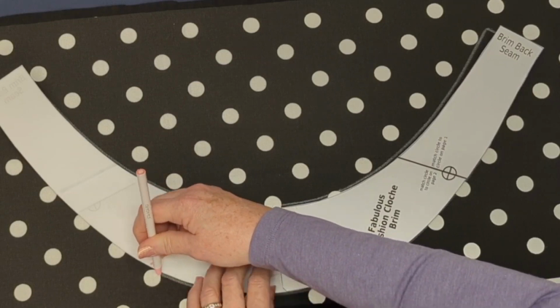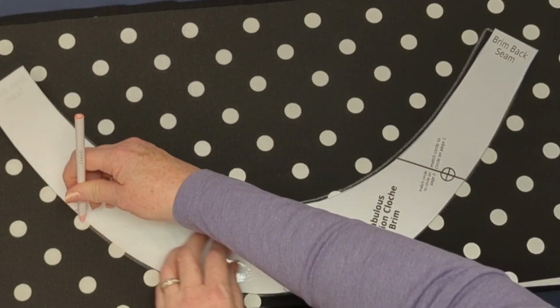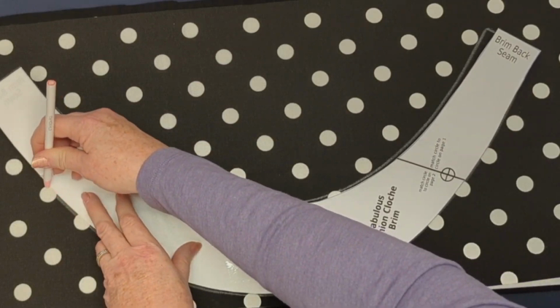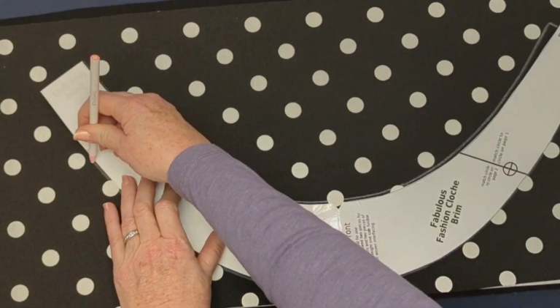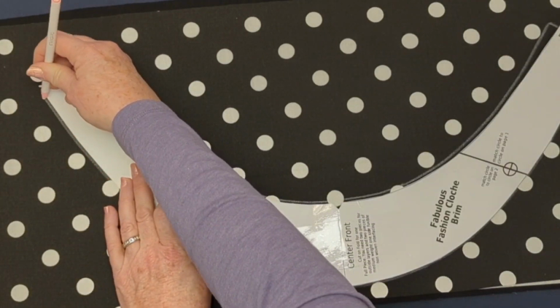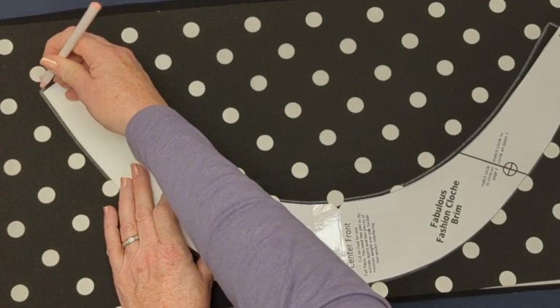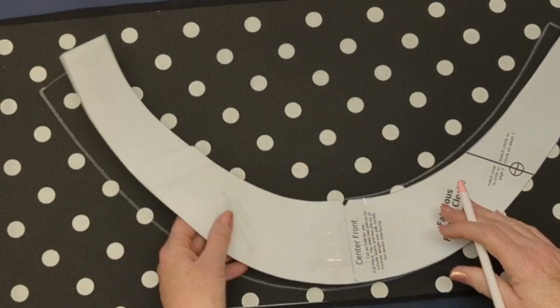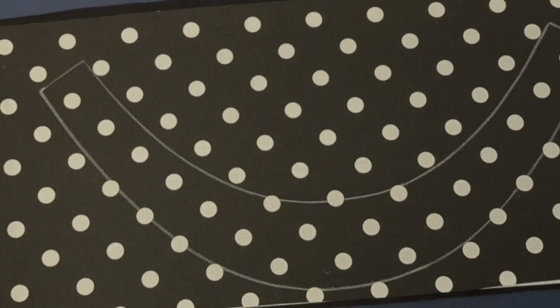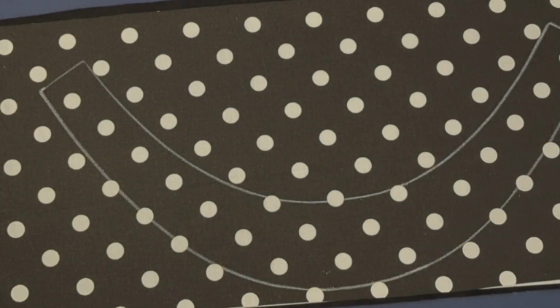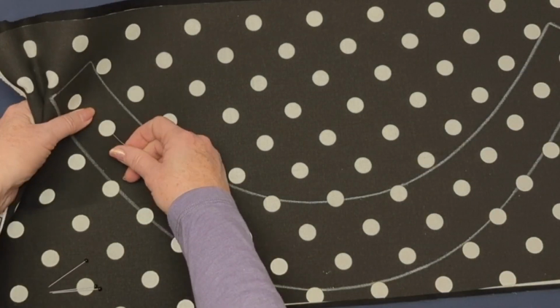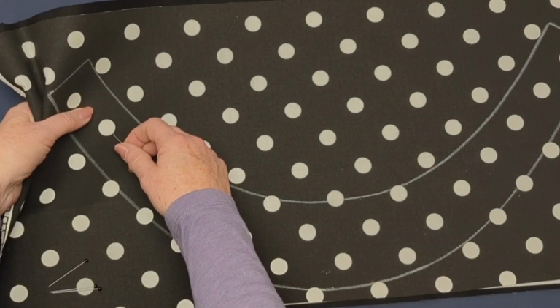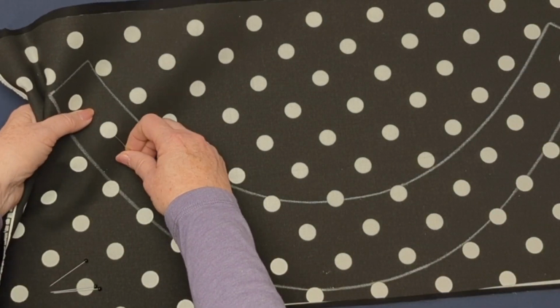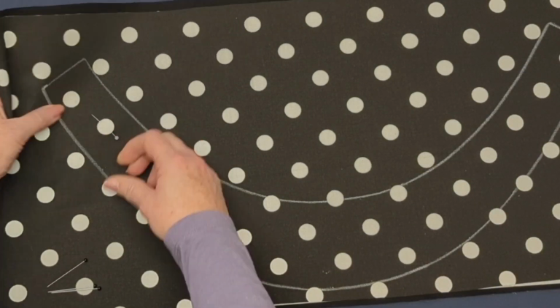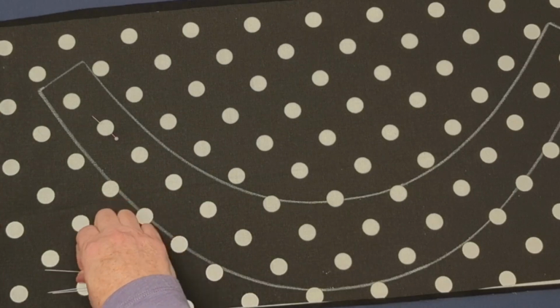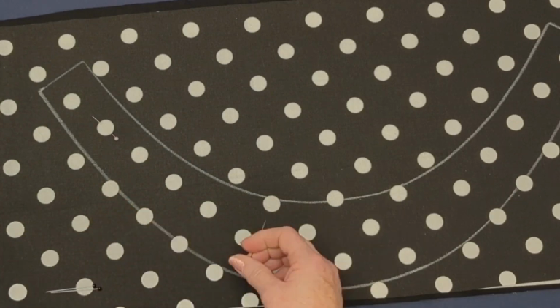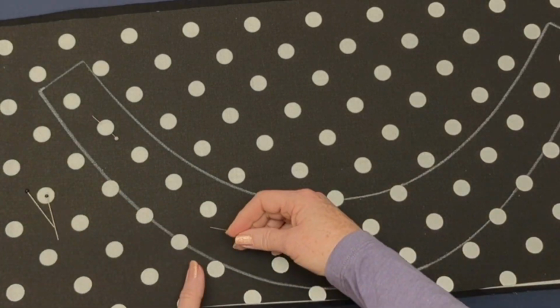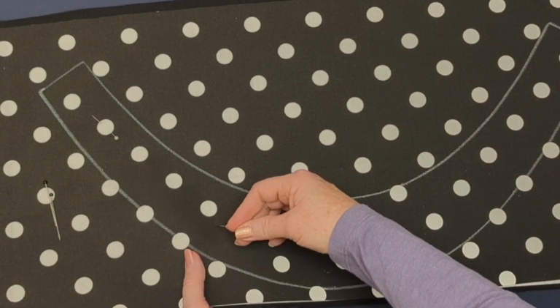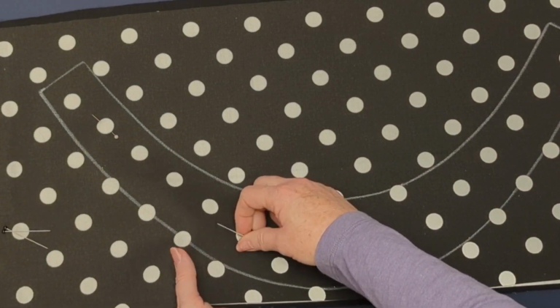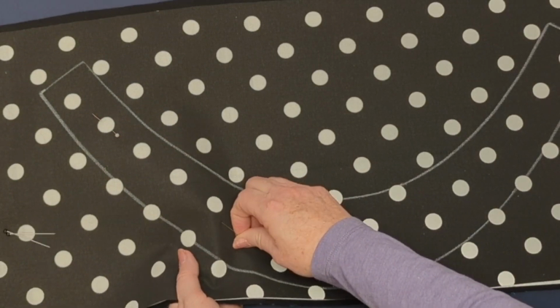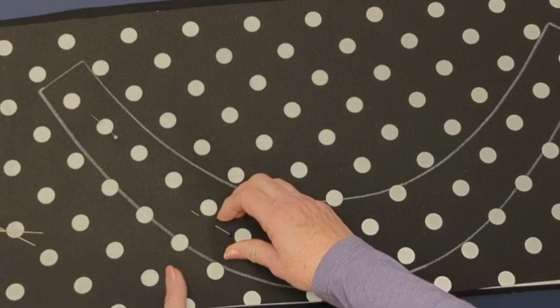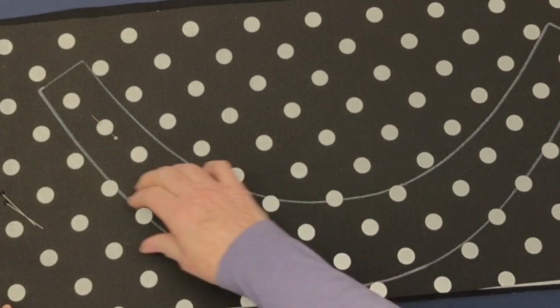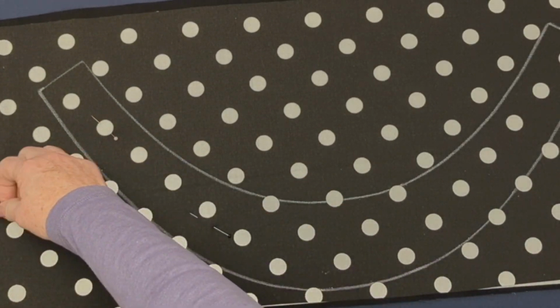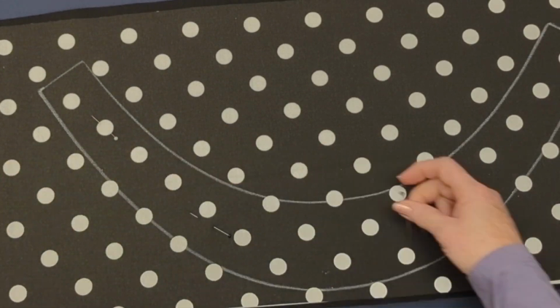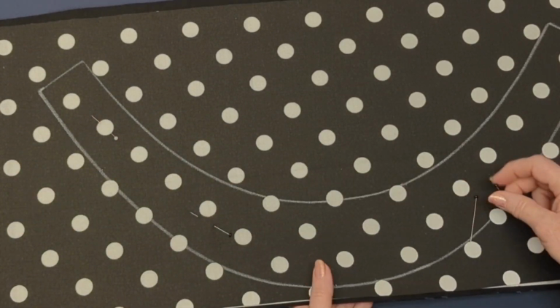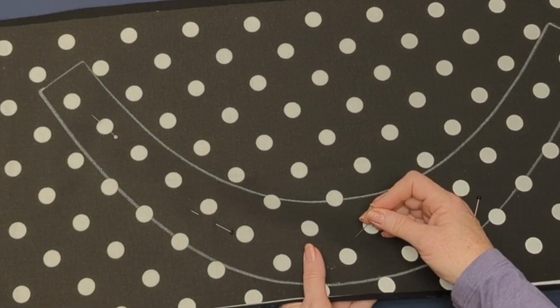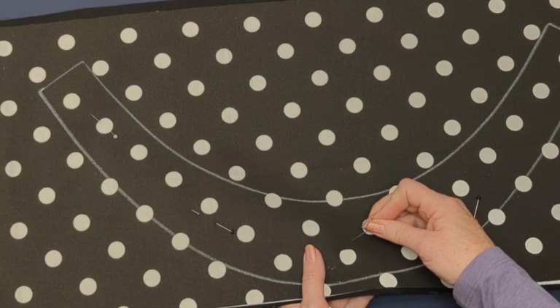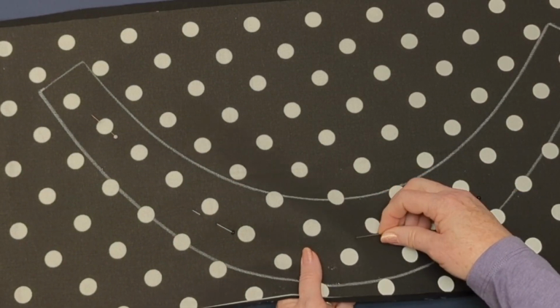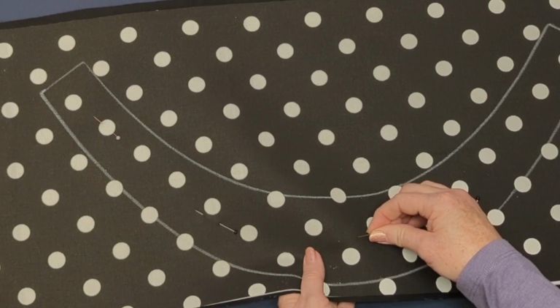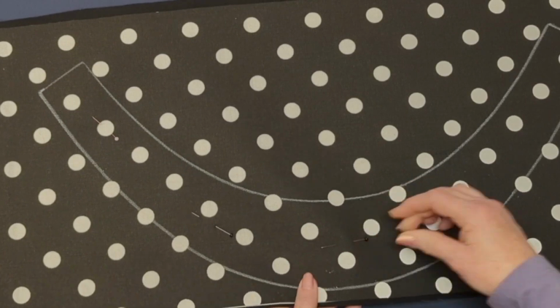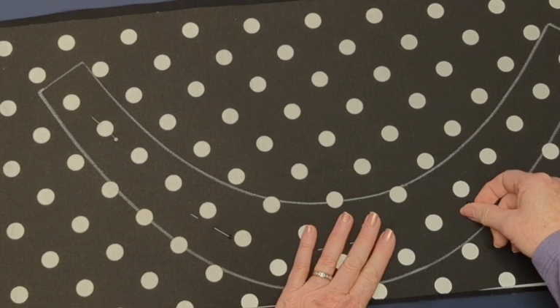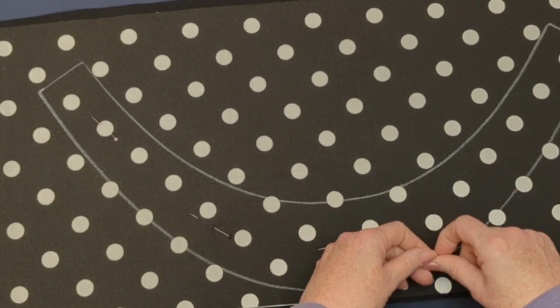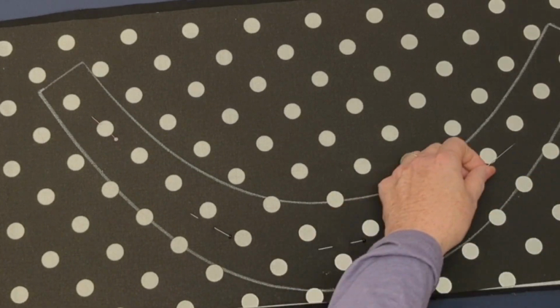I'm using a wax pencil — I'm working on a black canvas today, so my white wax pencil means I can see these lines very clearly. I'll pin them just to hold them while I cut, and then I'll cut through all the layers all at once.